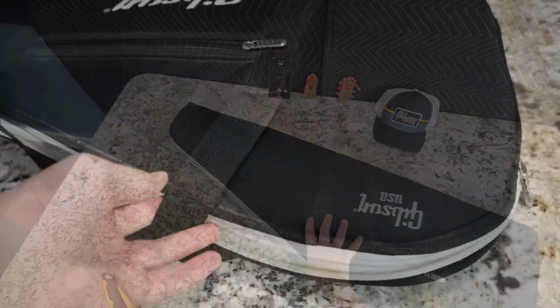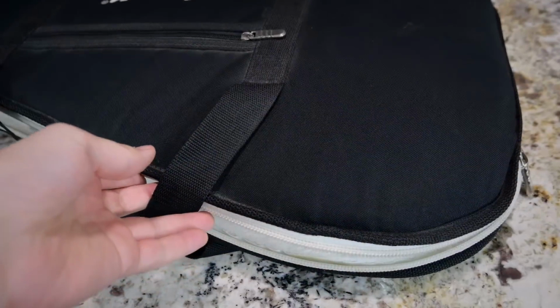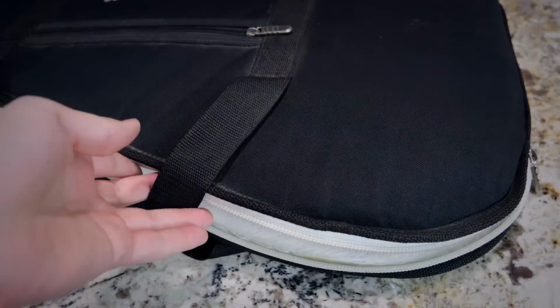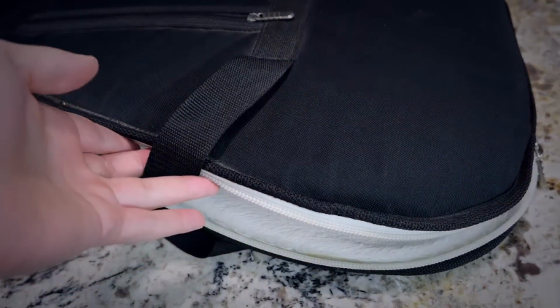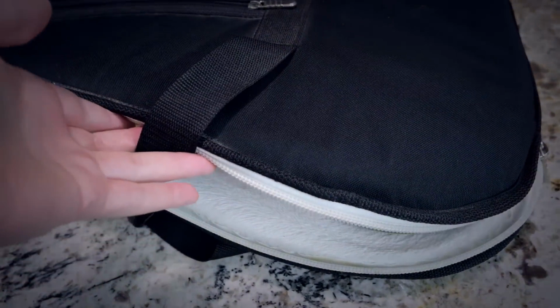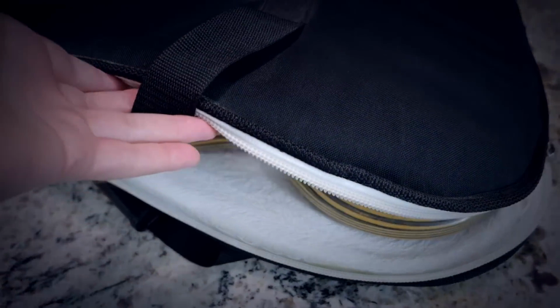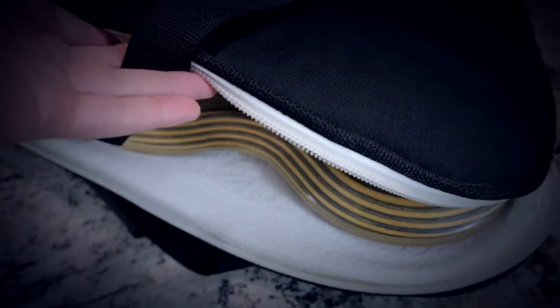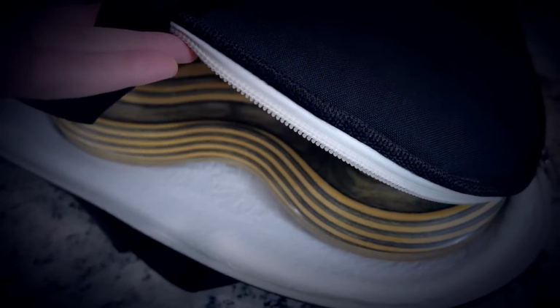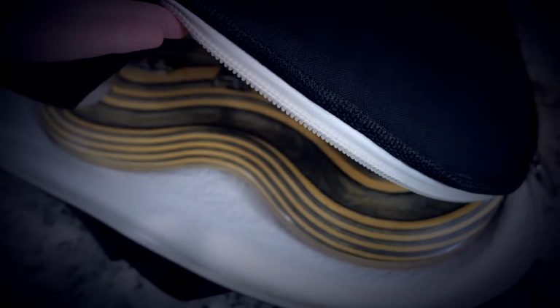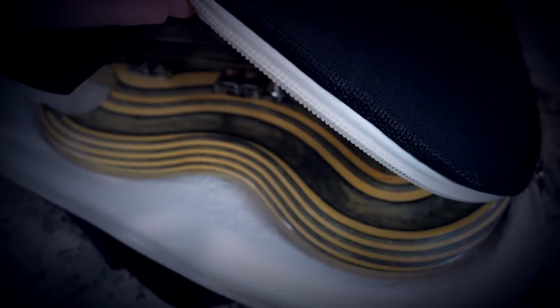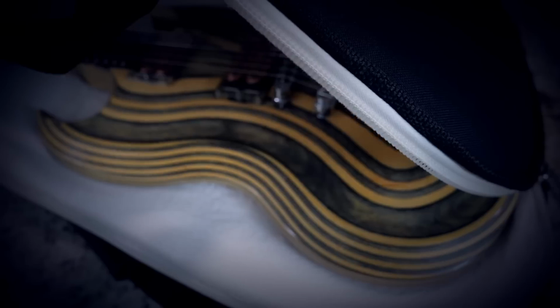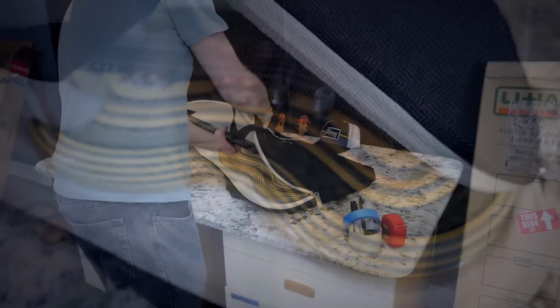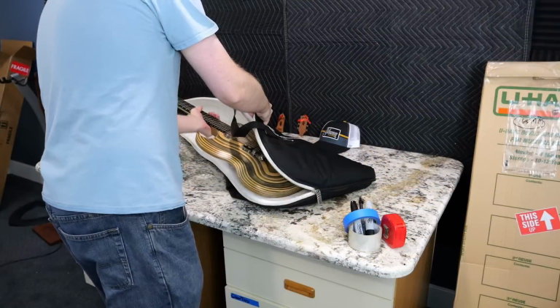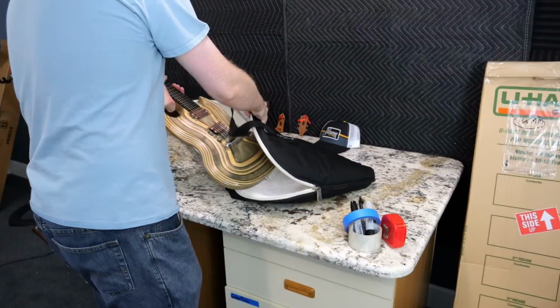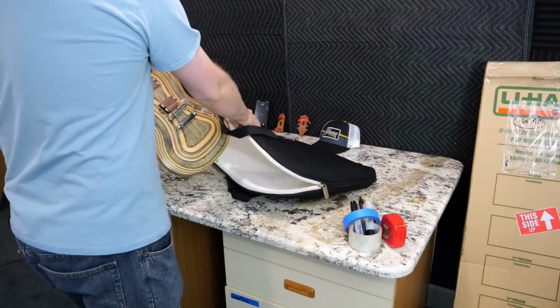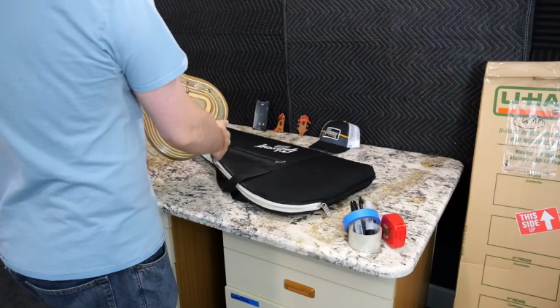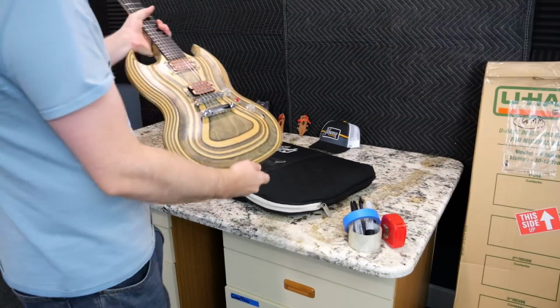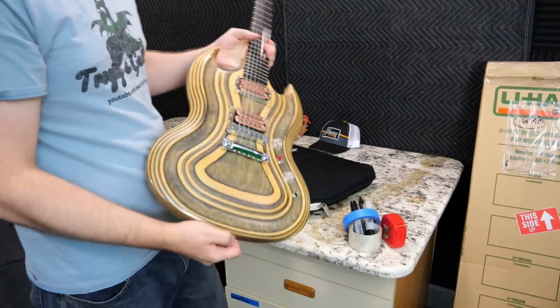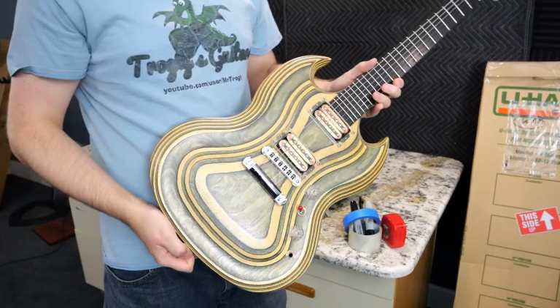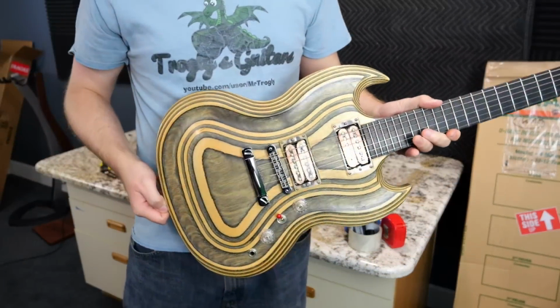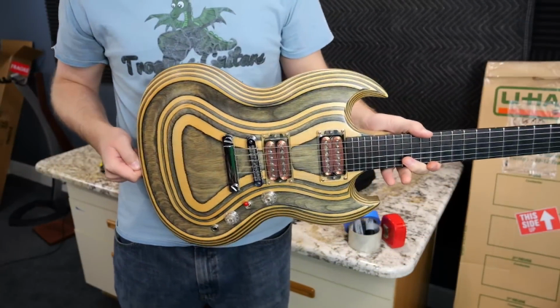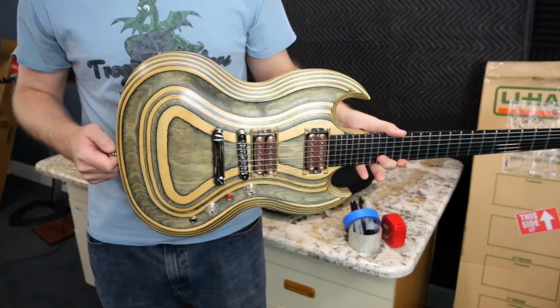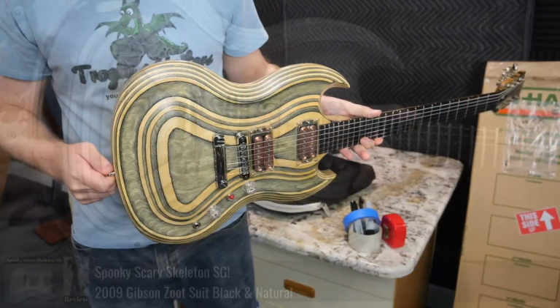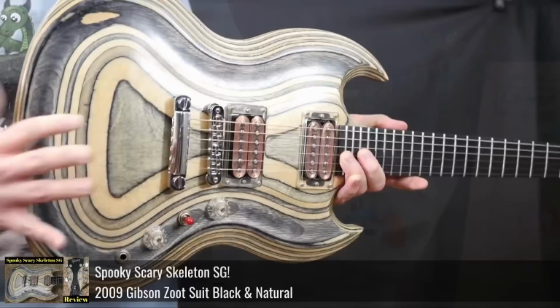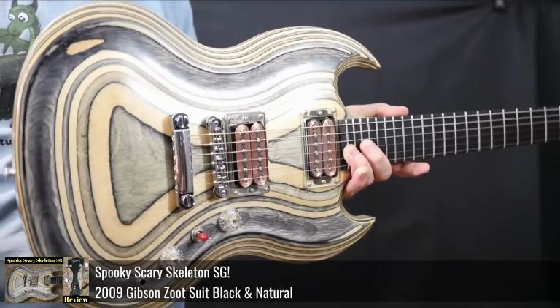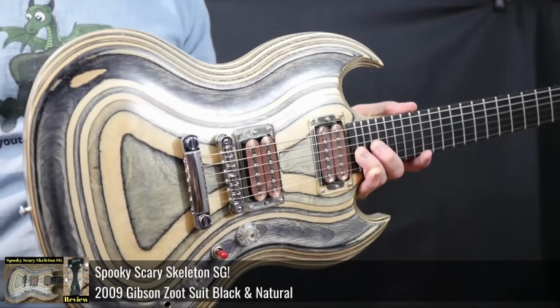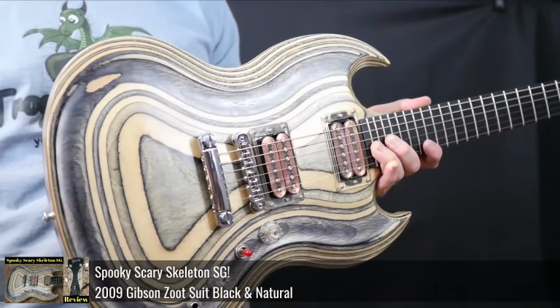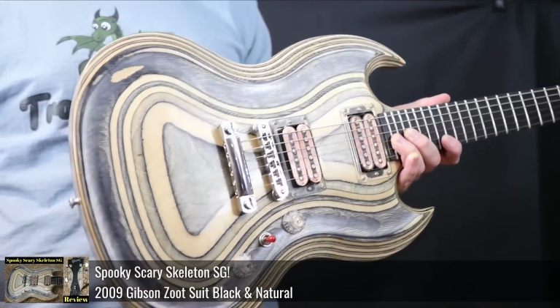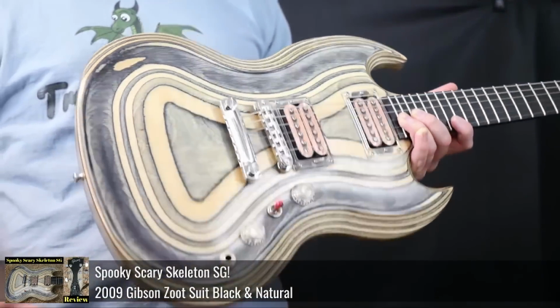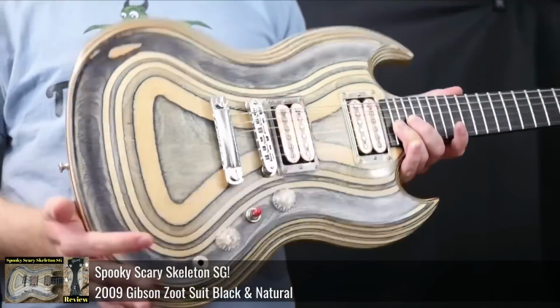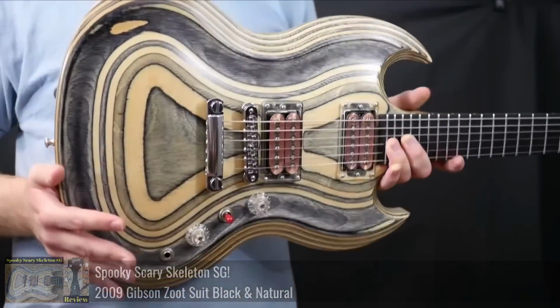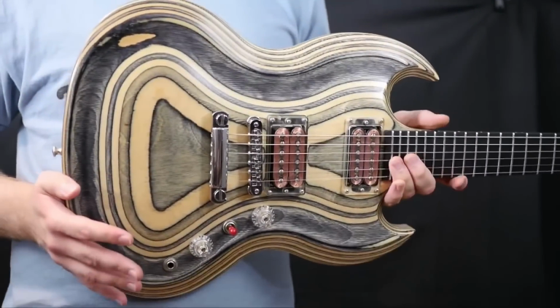But what is our spooky guitar in a gig bag? It's our Skeleton Zoot Suit. The whole black and natural — I nicknamed it the Skeleton one.